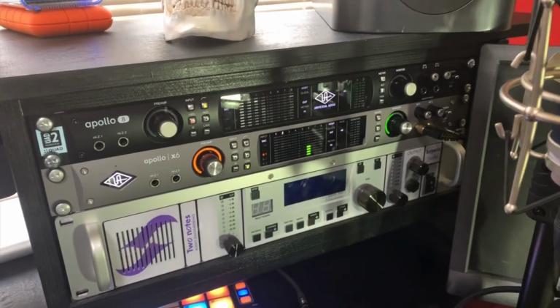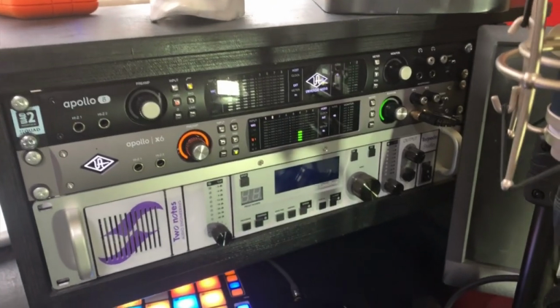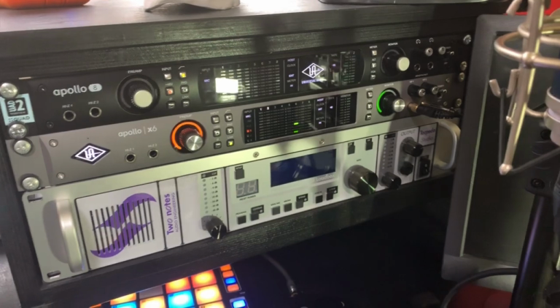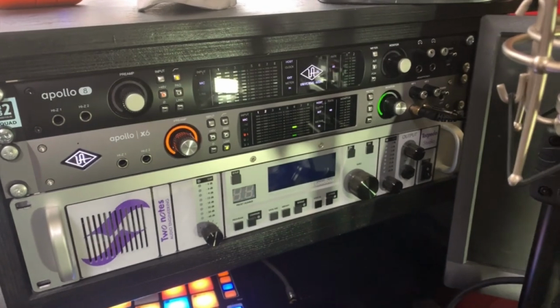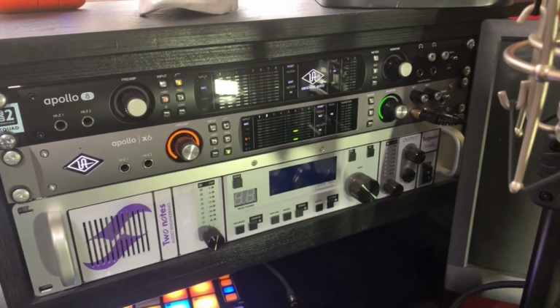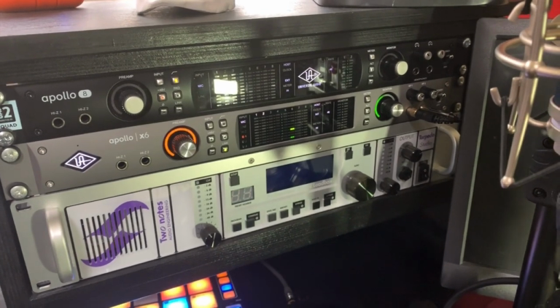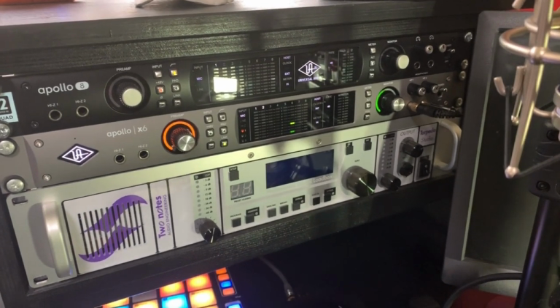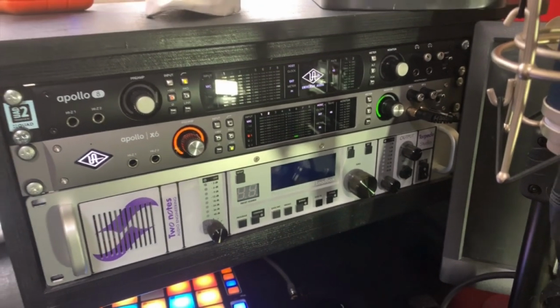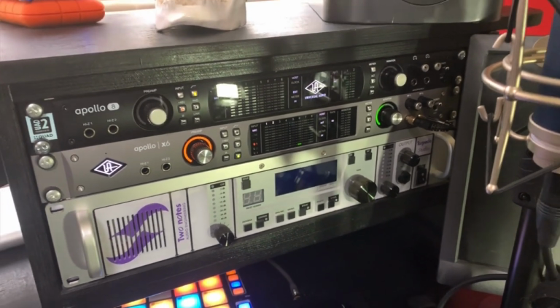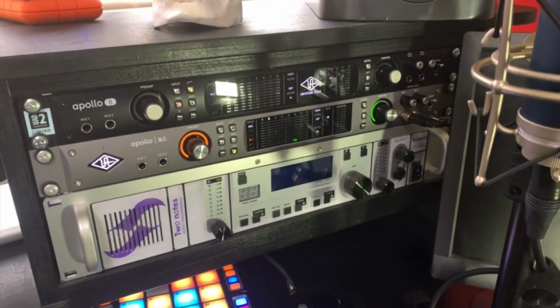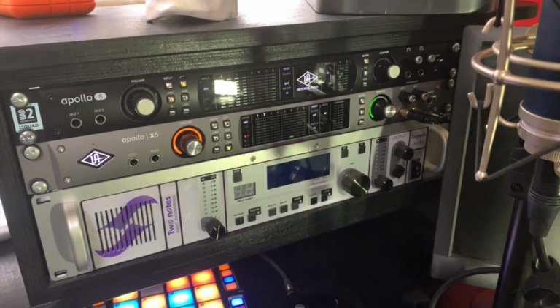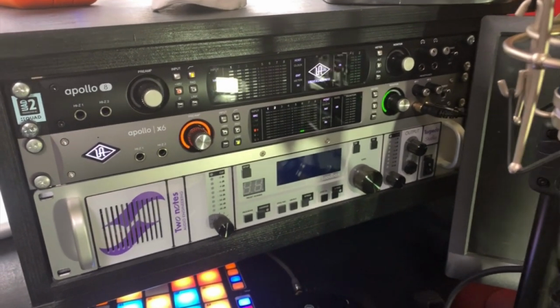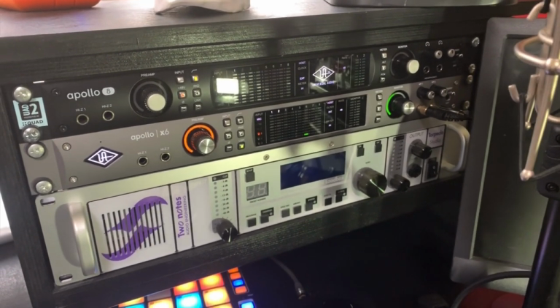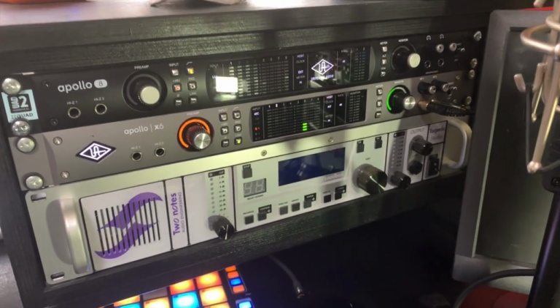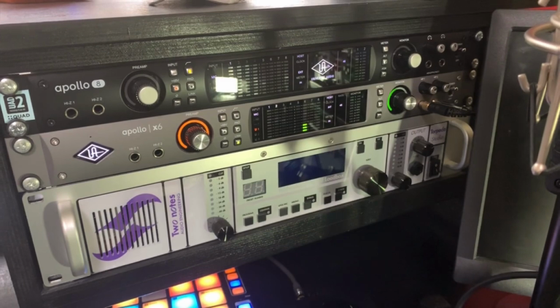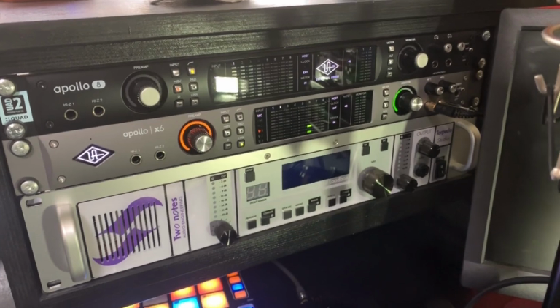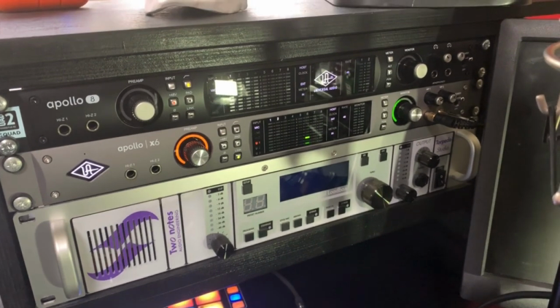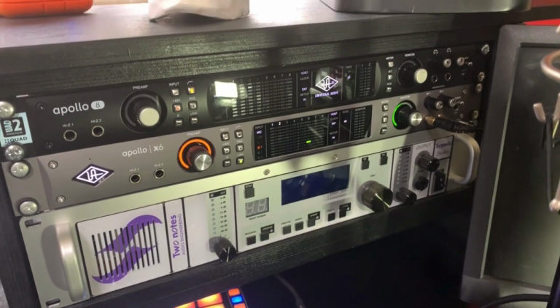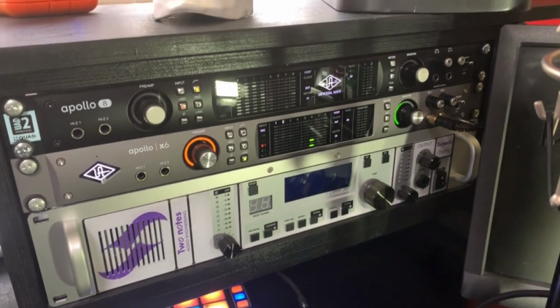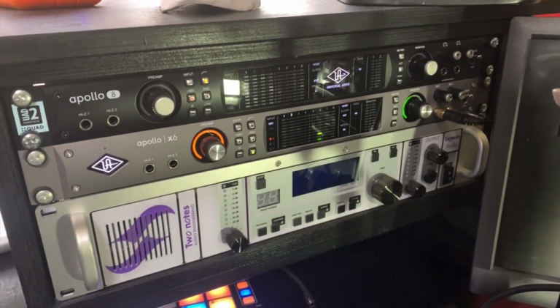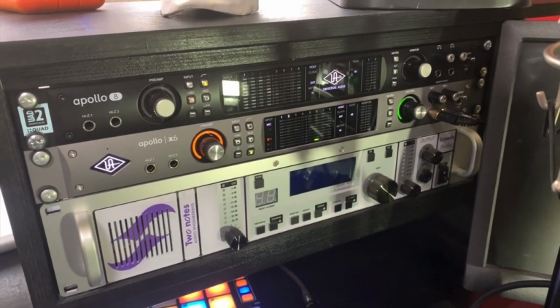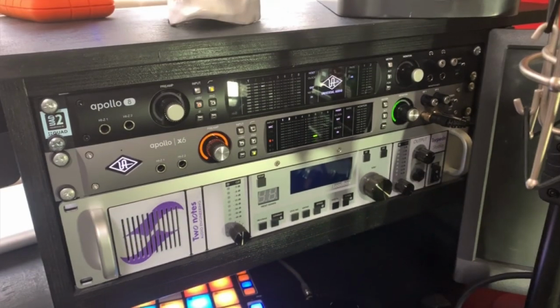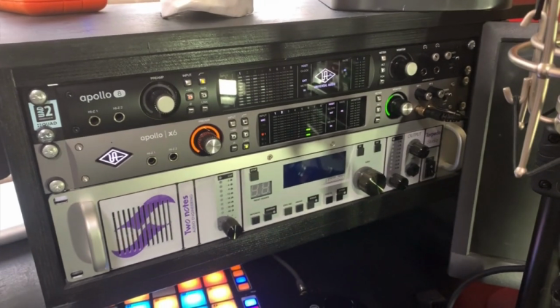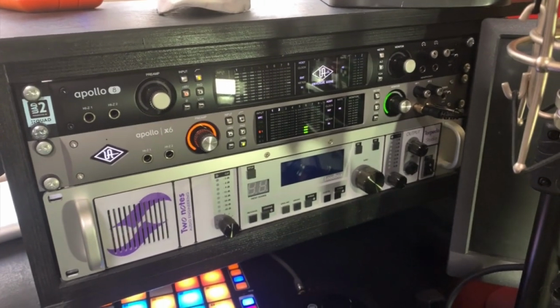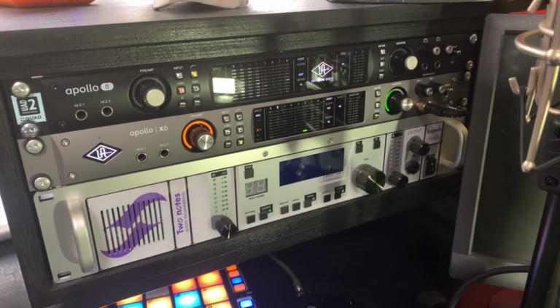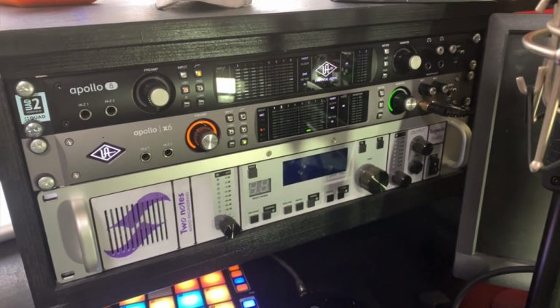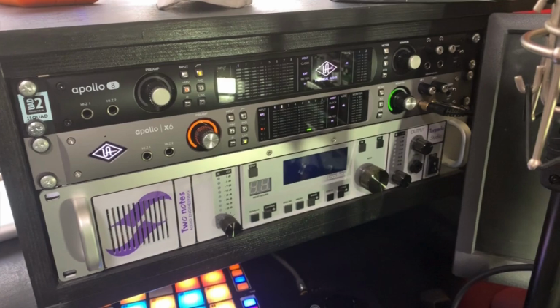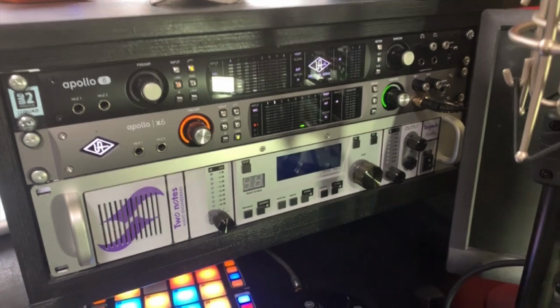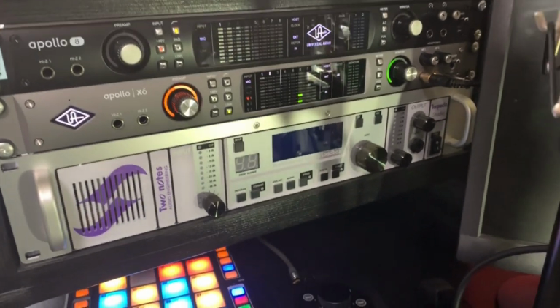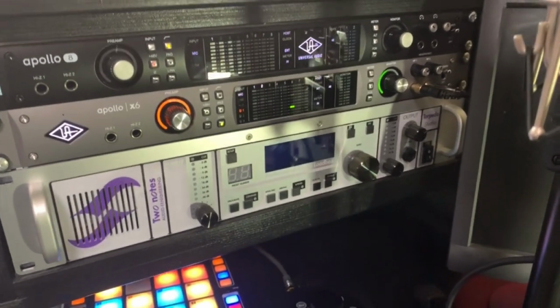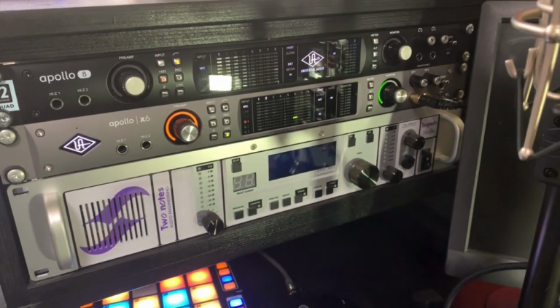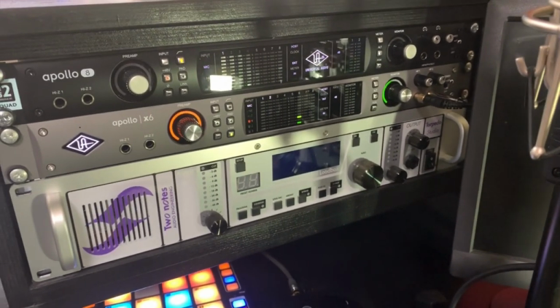Now we've got our microphone plugged in, the next thing we need to do is set up our preamps. For this video I'm going to be using Universal Audio Apollo, using the built-in preamps, as I know a lot of people use Apollos.